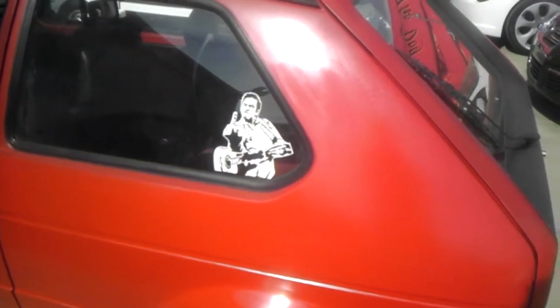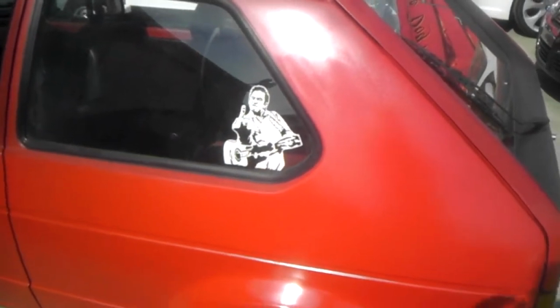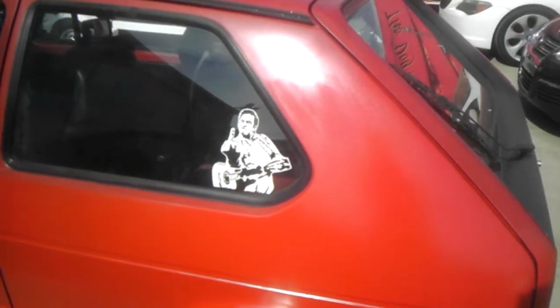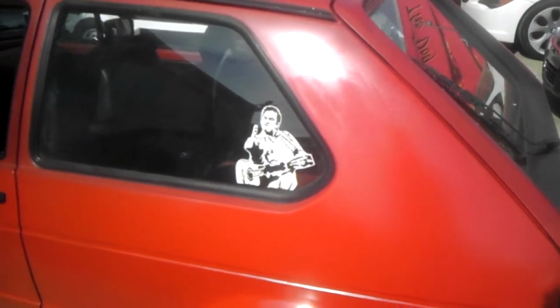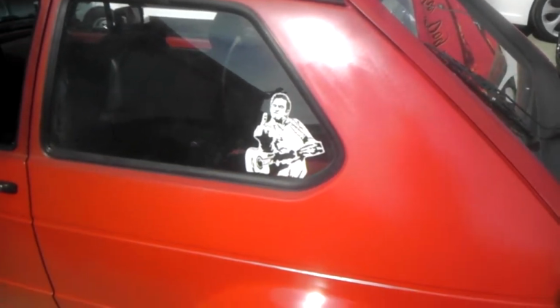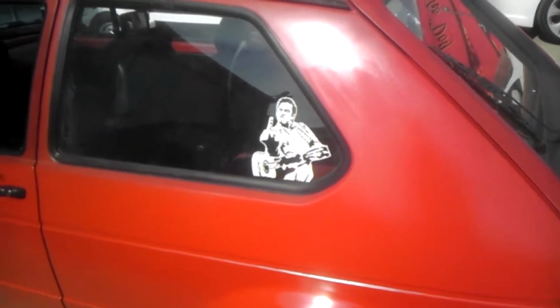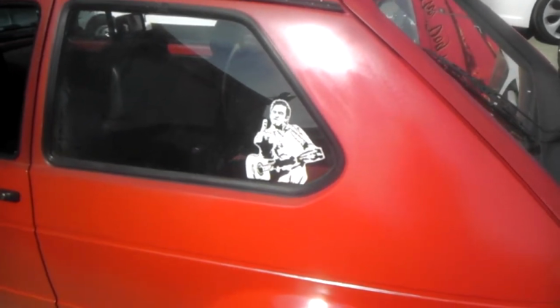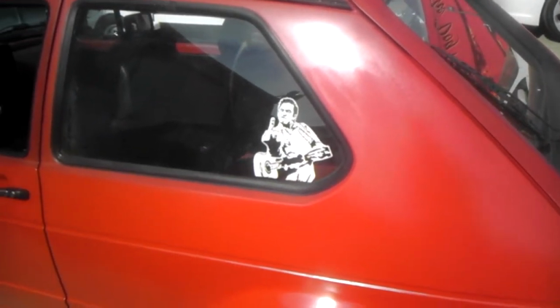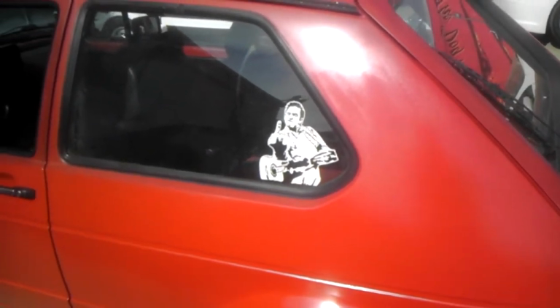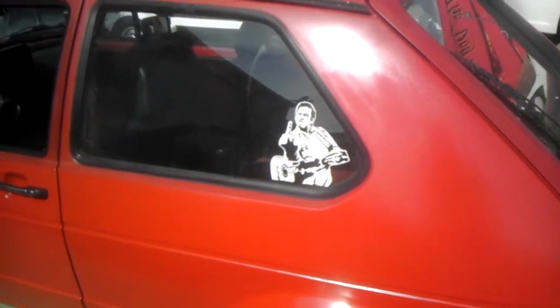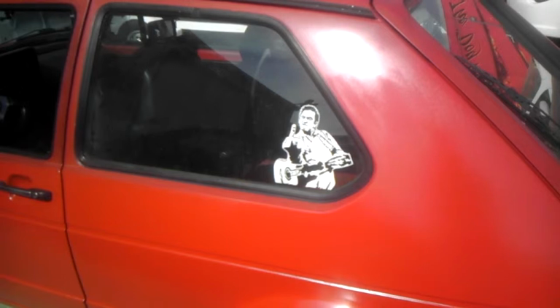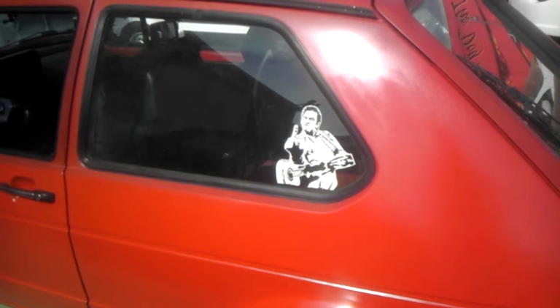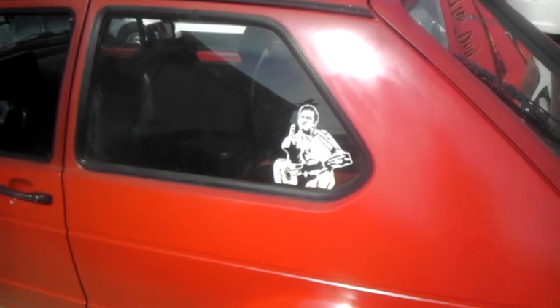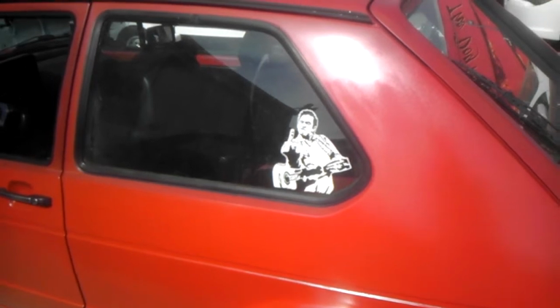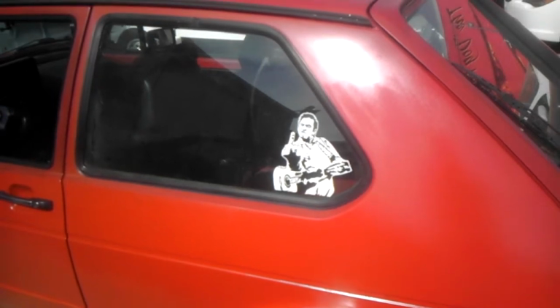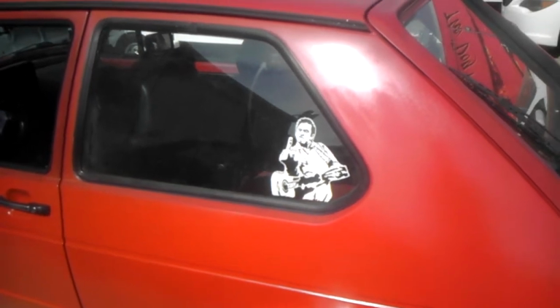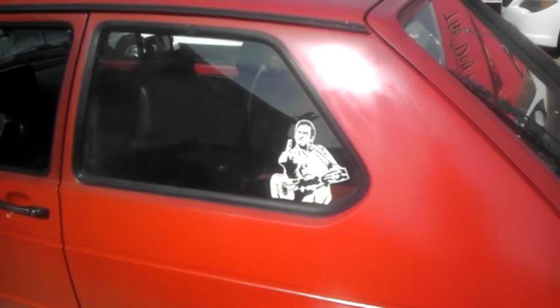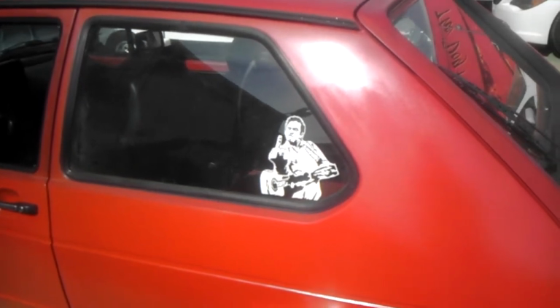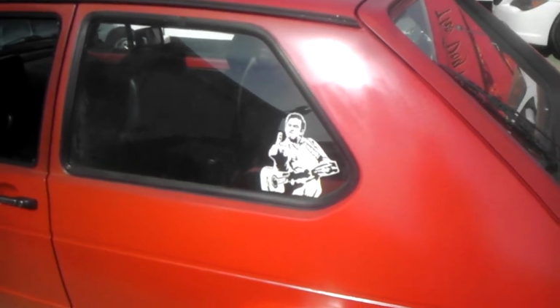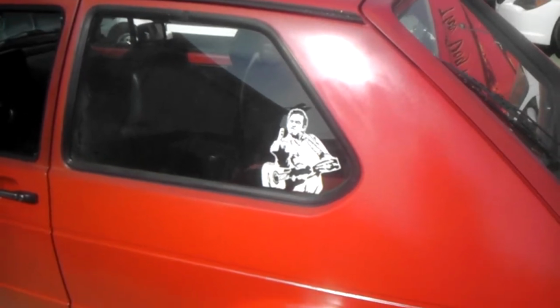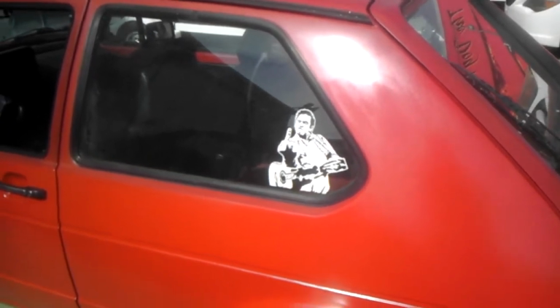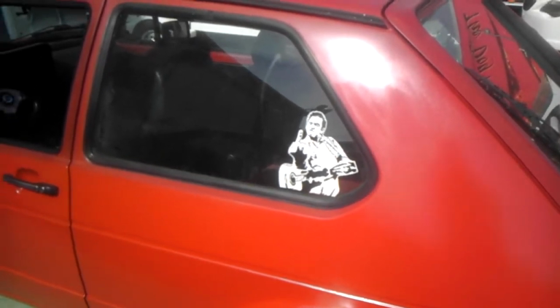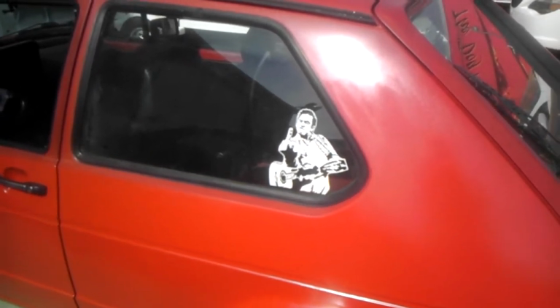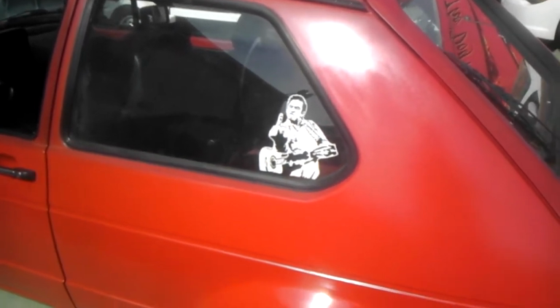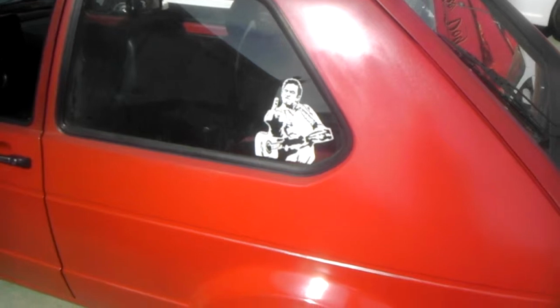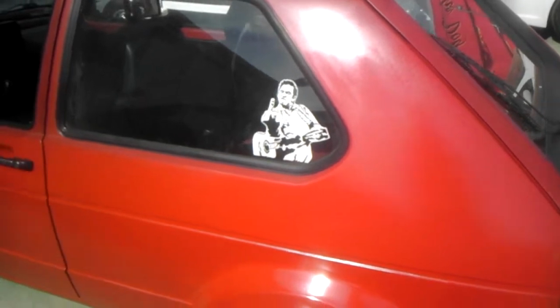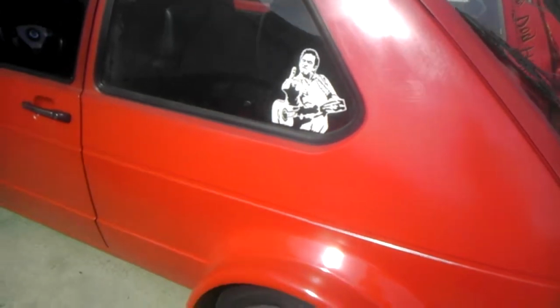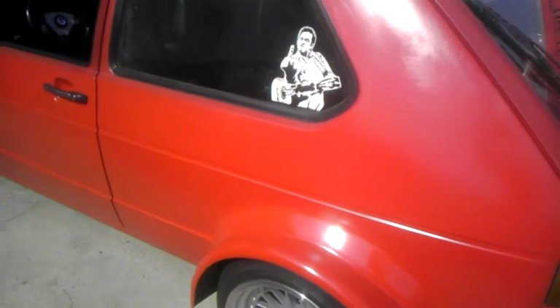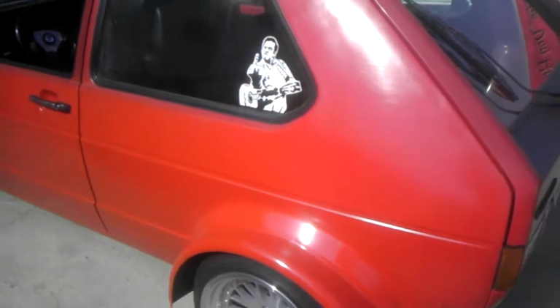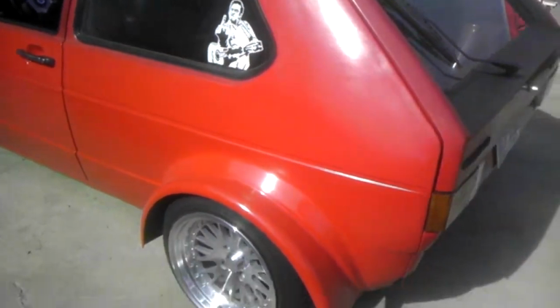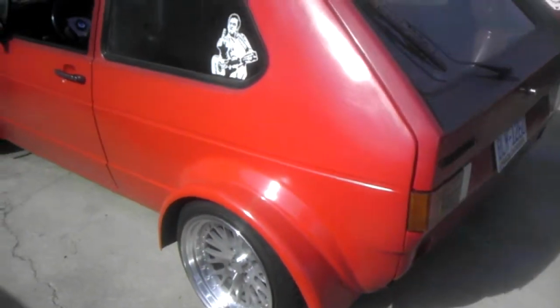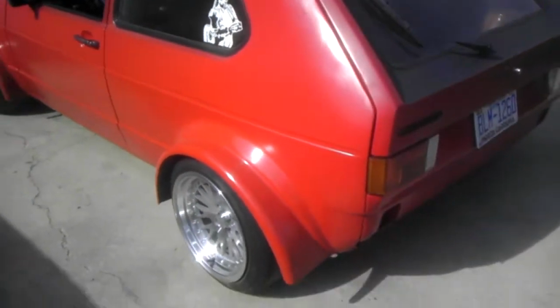Alright, so it's been a while since I've done an update. This is four months after we started the budget wide body build. So, just a quick walk around.